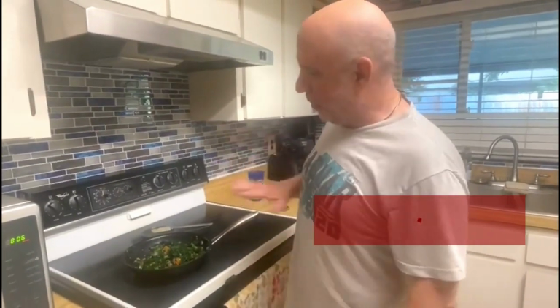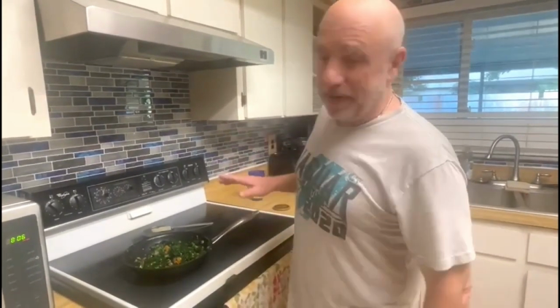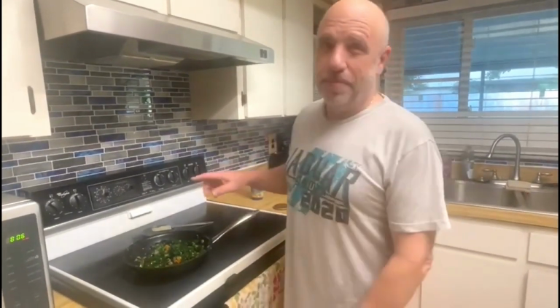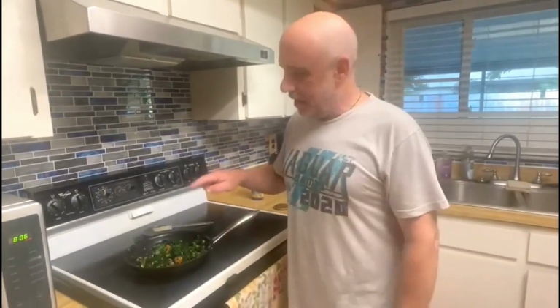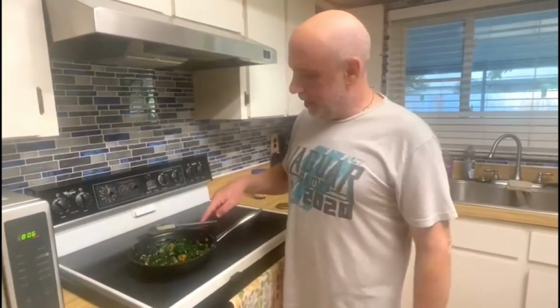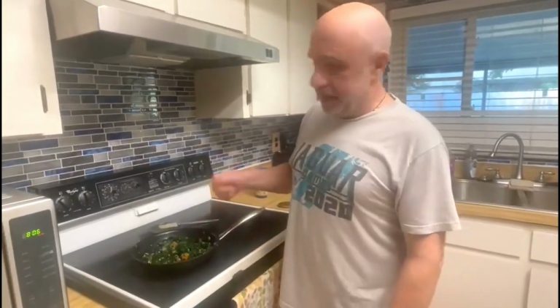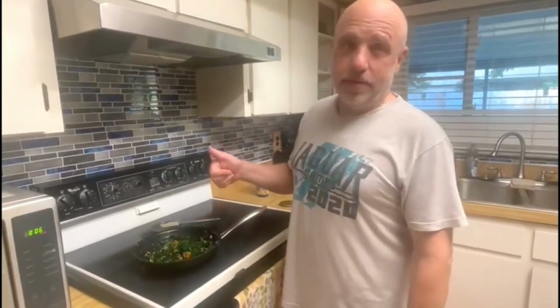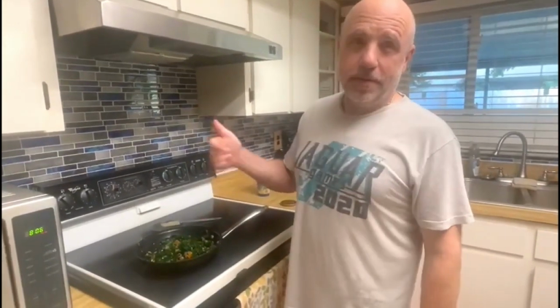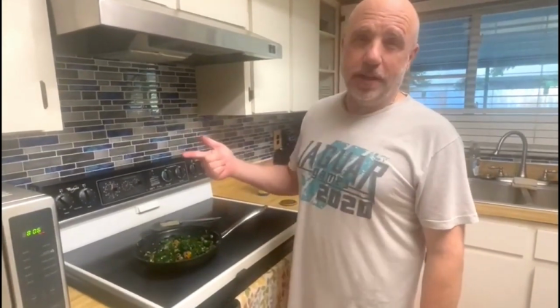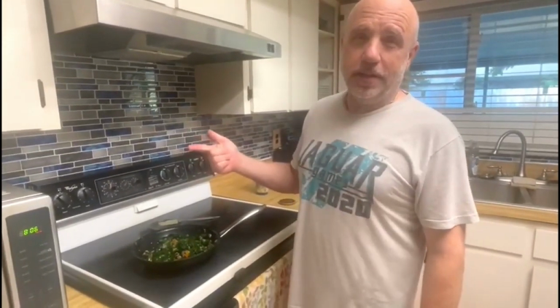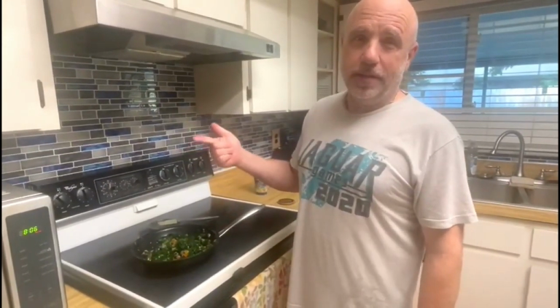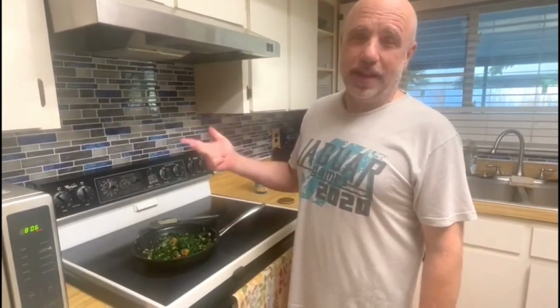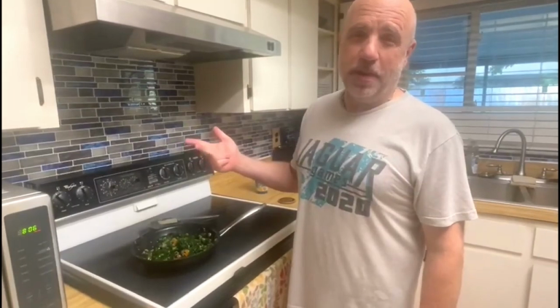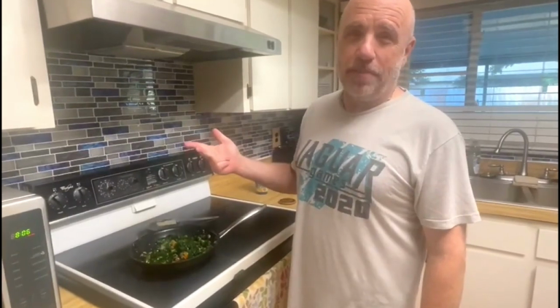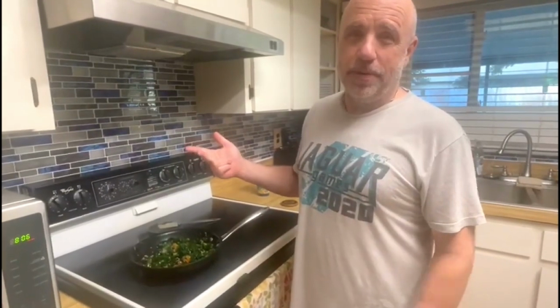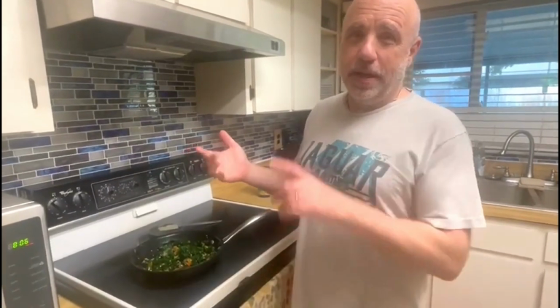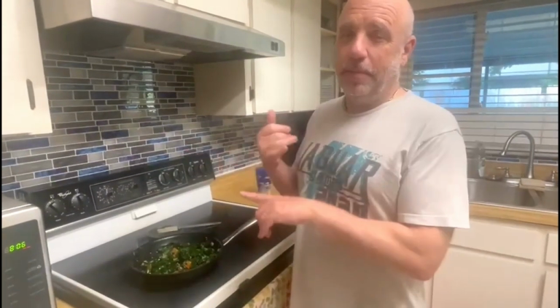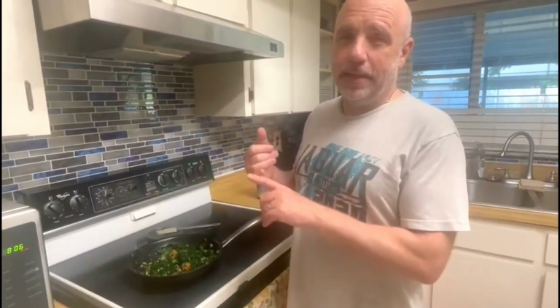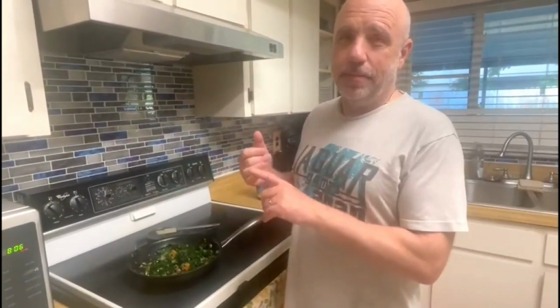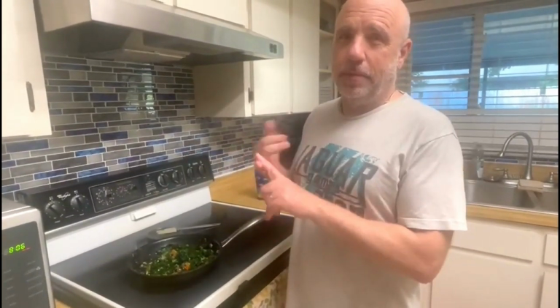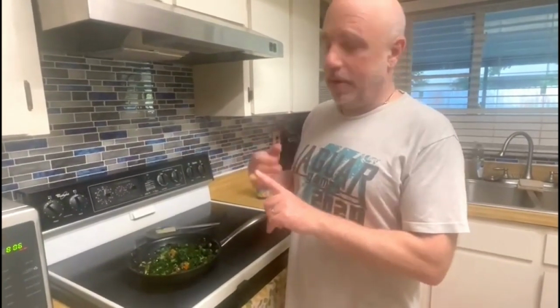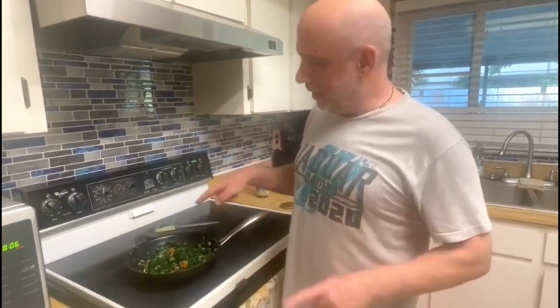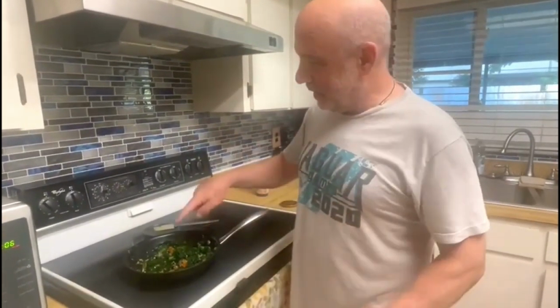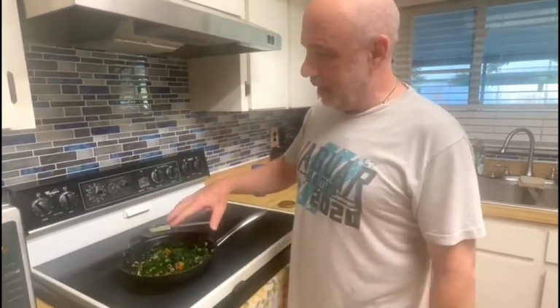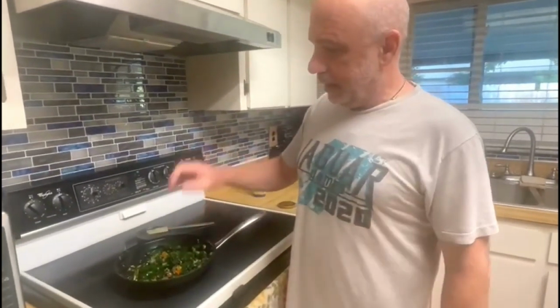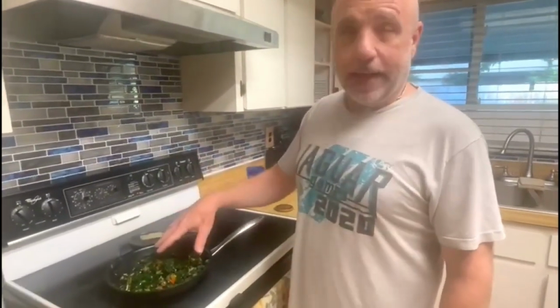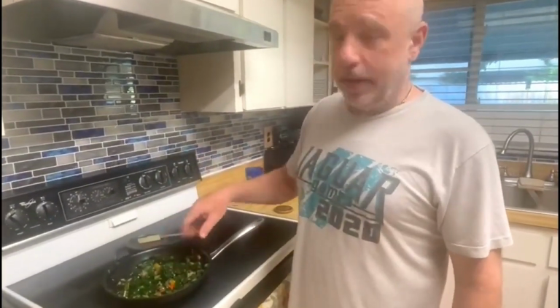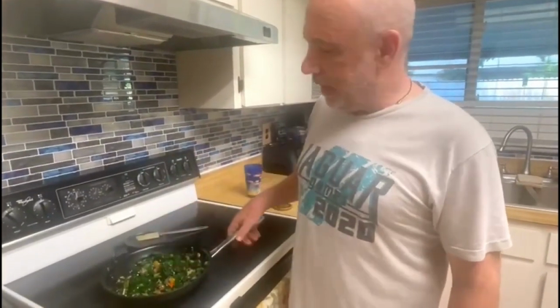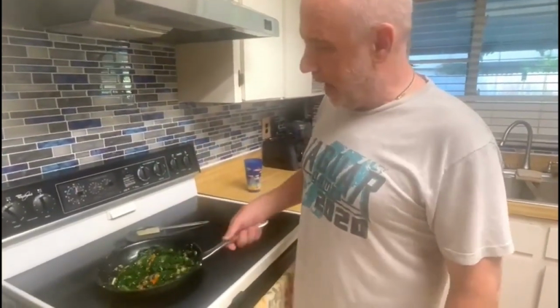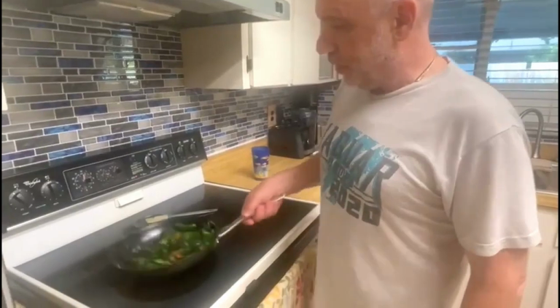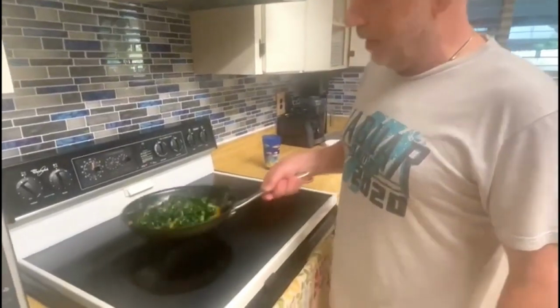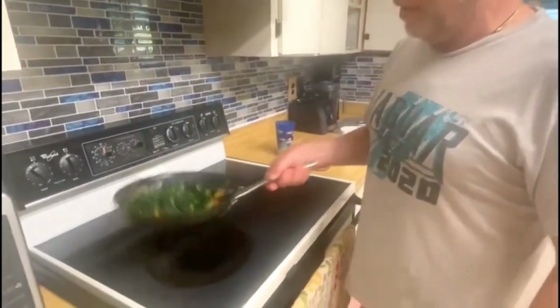Real simple. Onions, garlic, some sliced bell peppers, a little bit of dill, a little bit of parsley. Season it. Get that going and then add your kale.